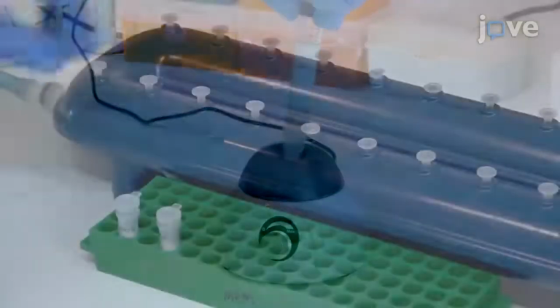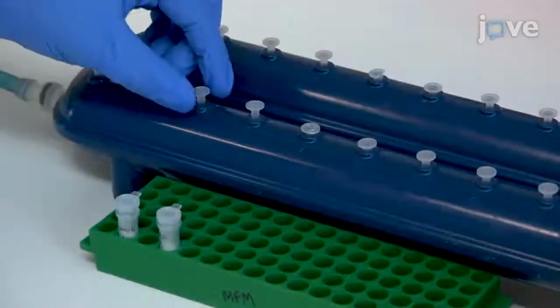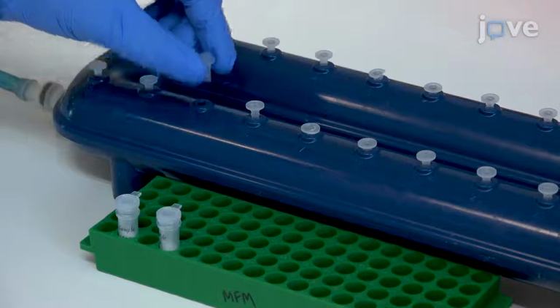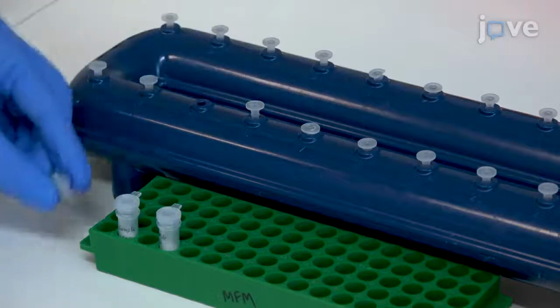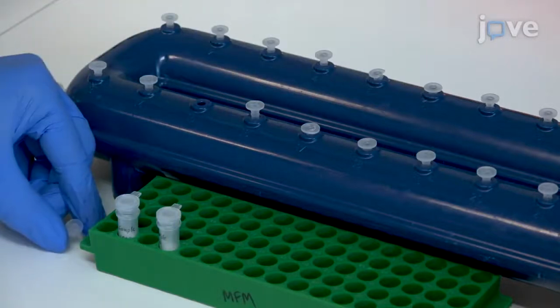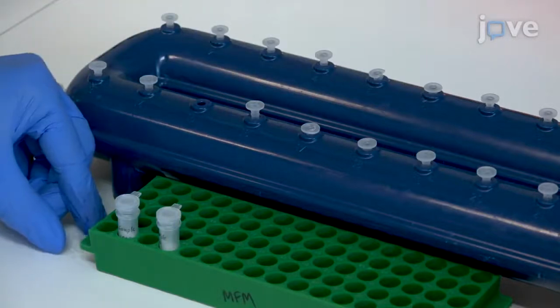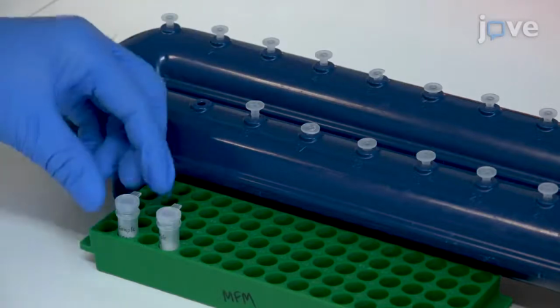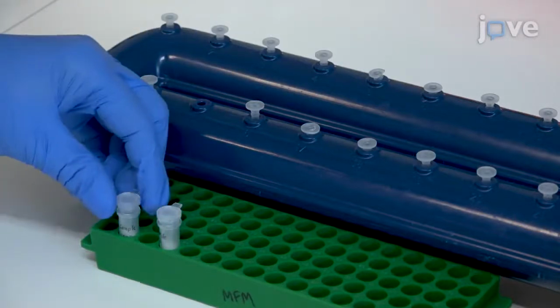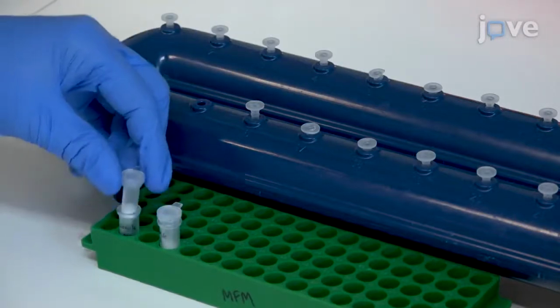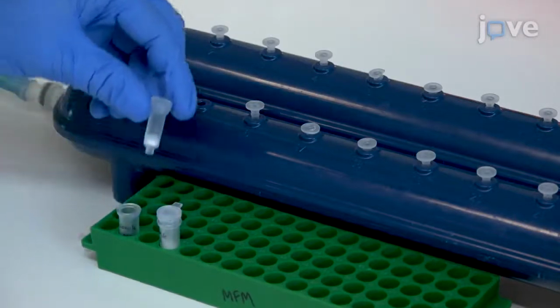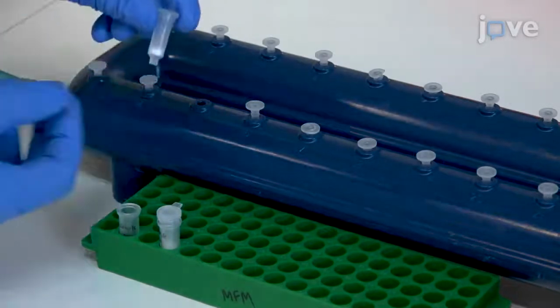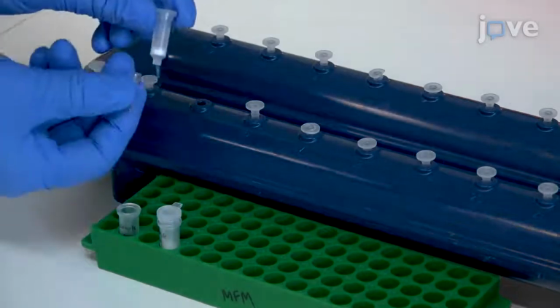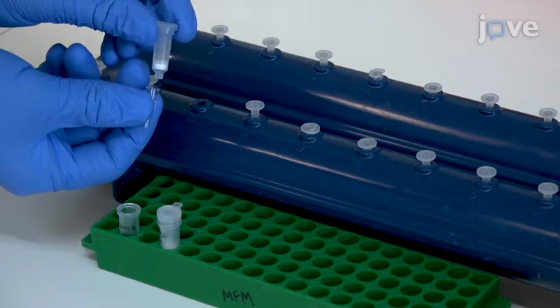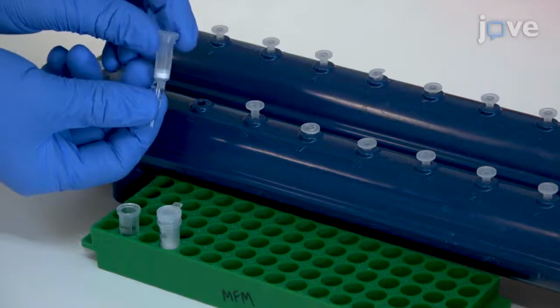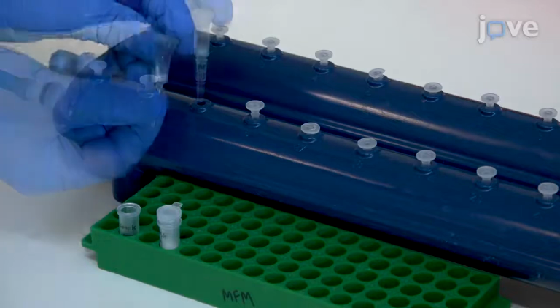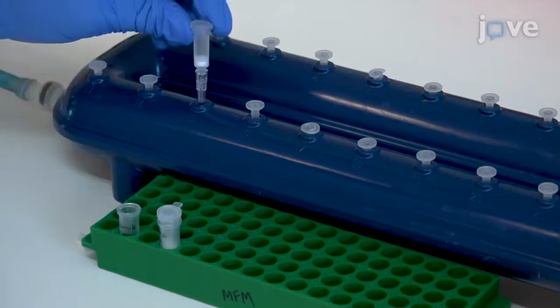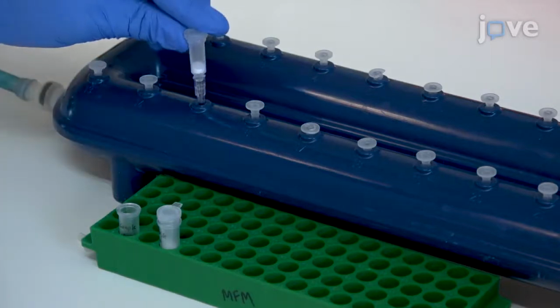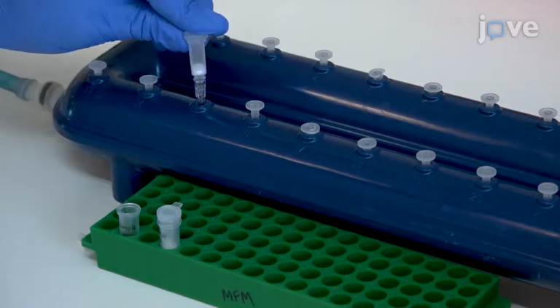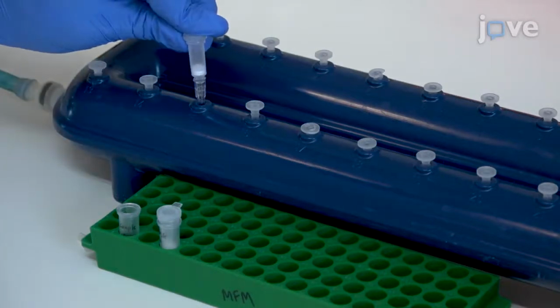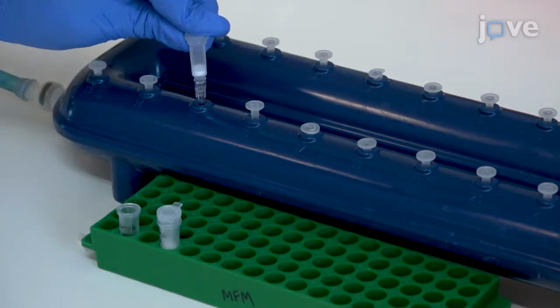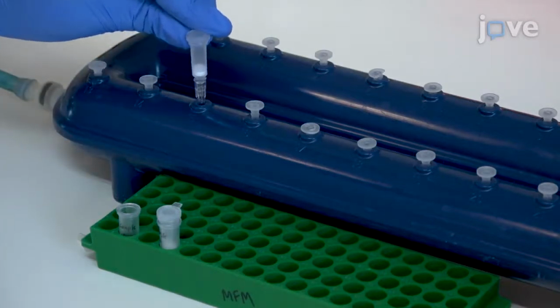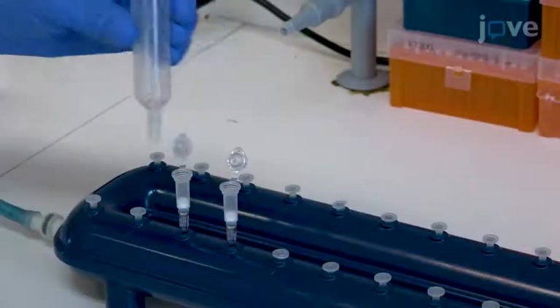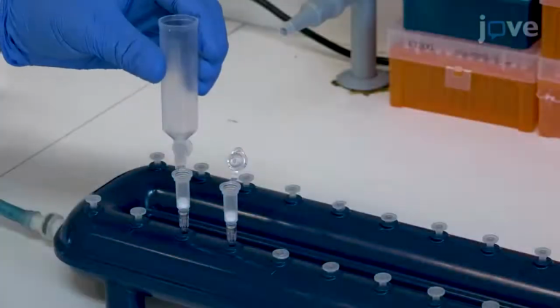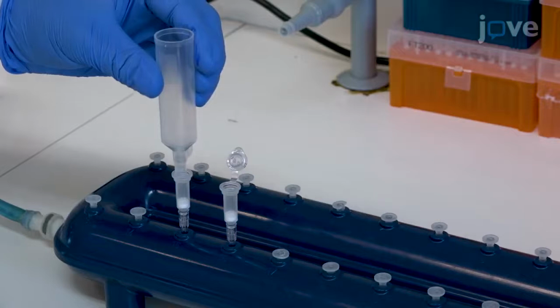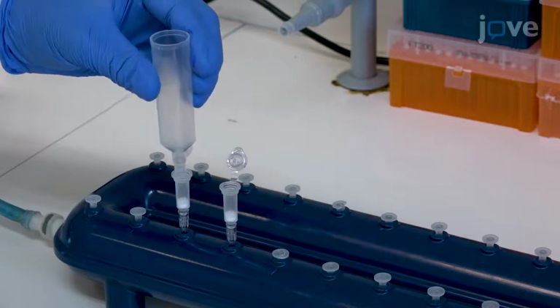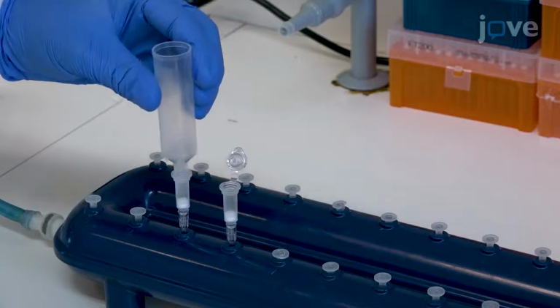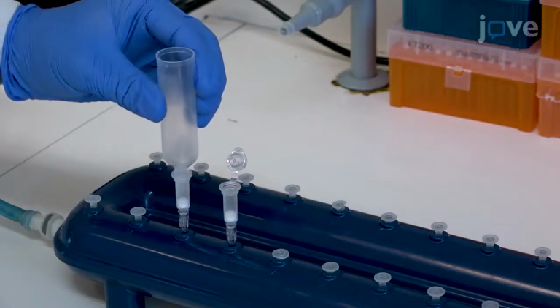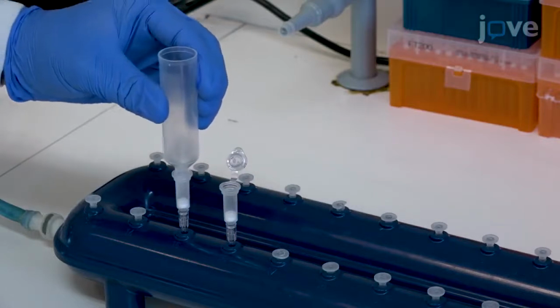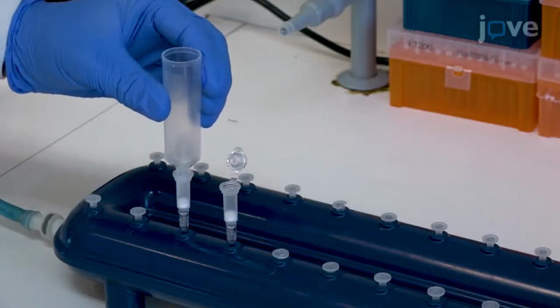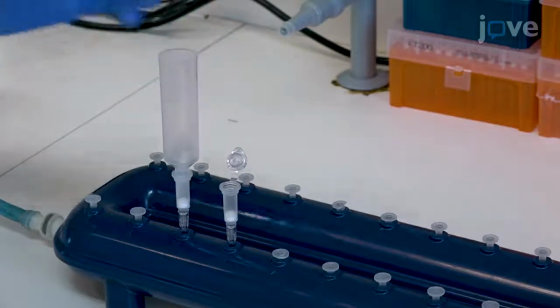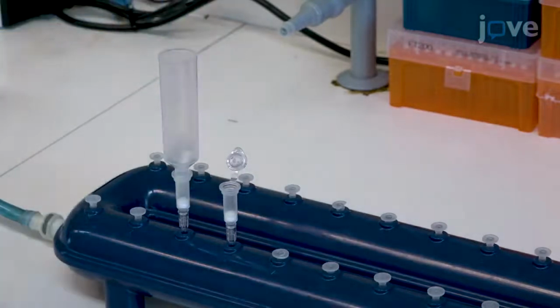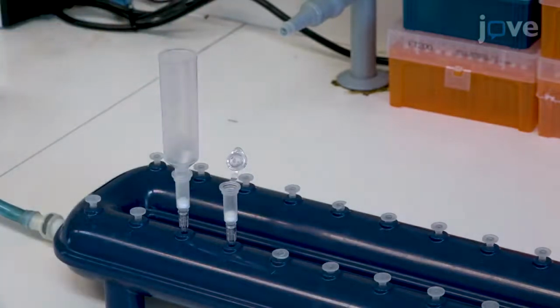After a 5-minute incubation on ice, insert a silica membrane column into a vacuum apparatus connected to a vacuum pump, and firmly insert a 20-milliliter tube extender into the open column to prevent sample leakage.